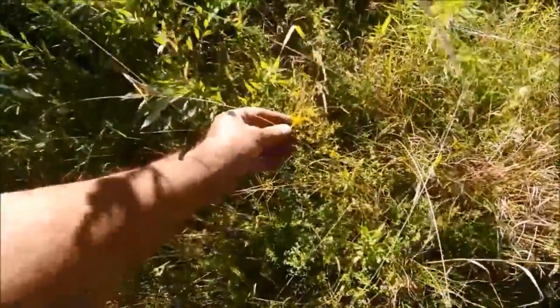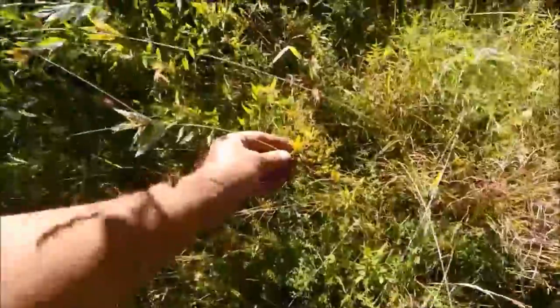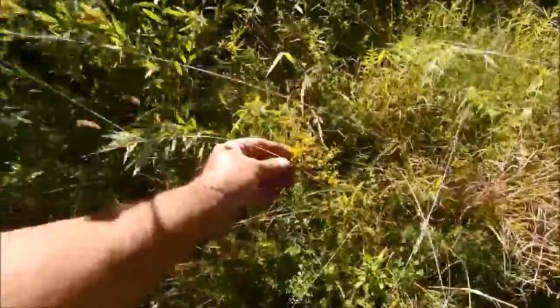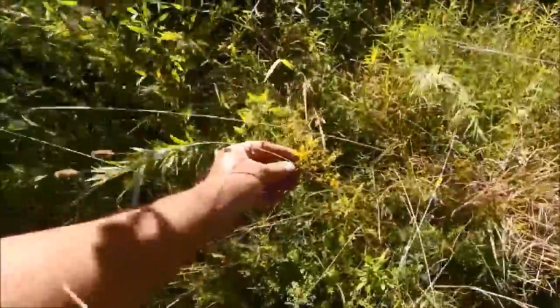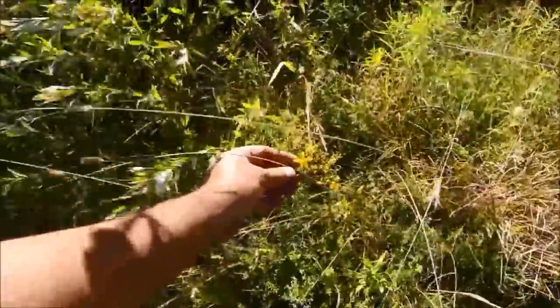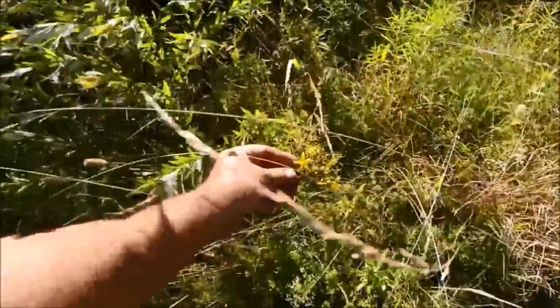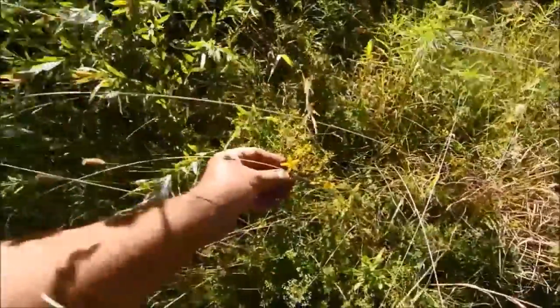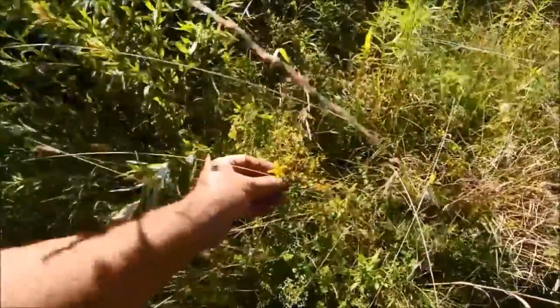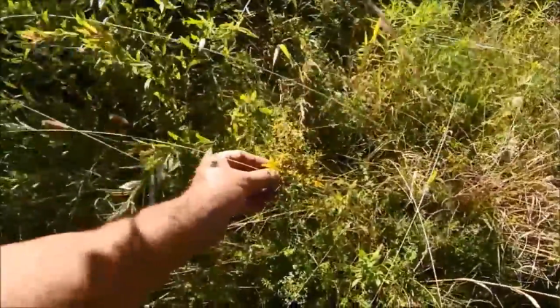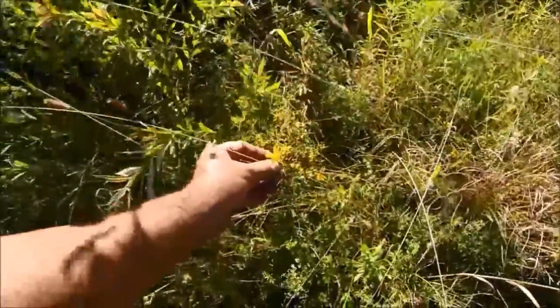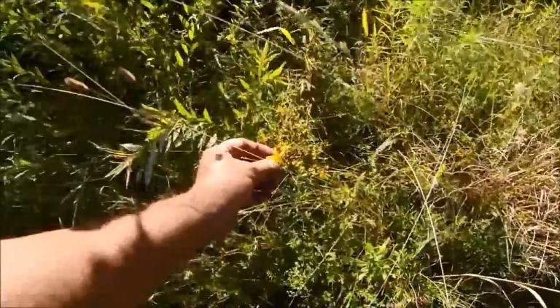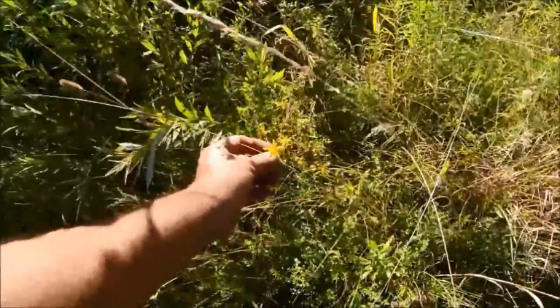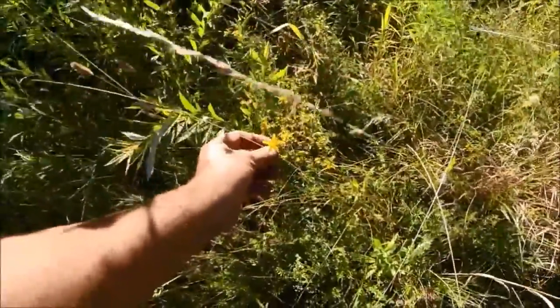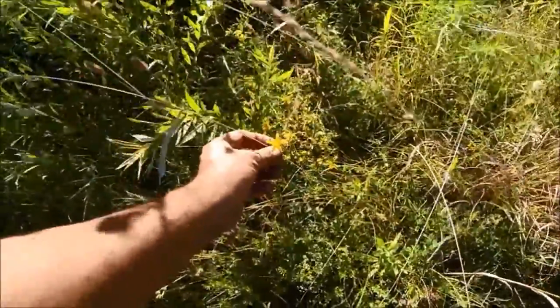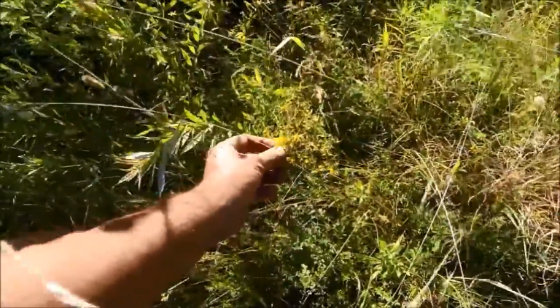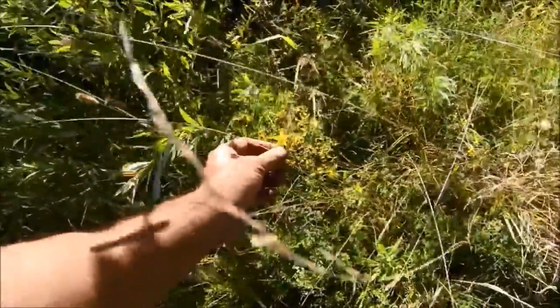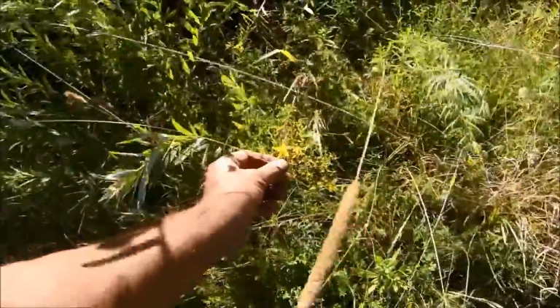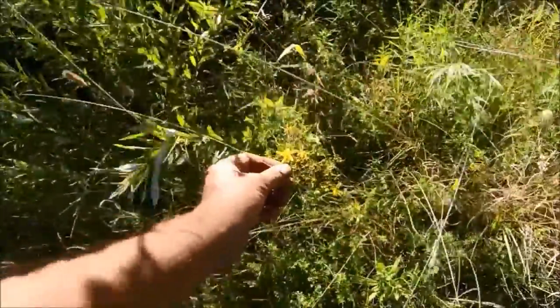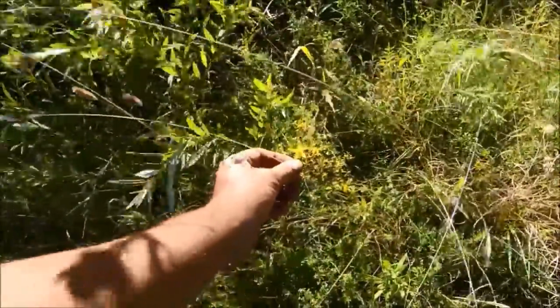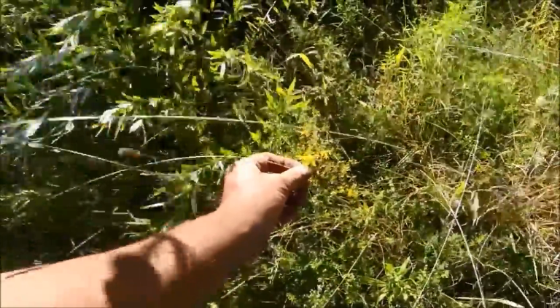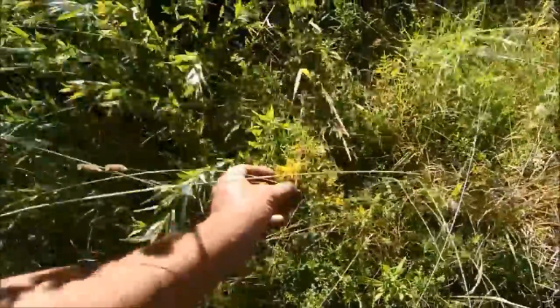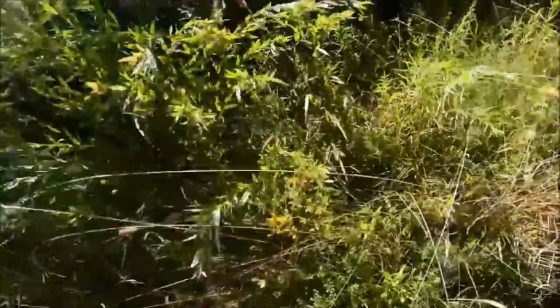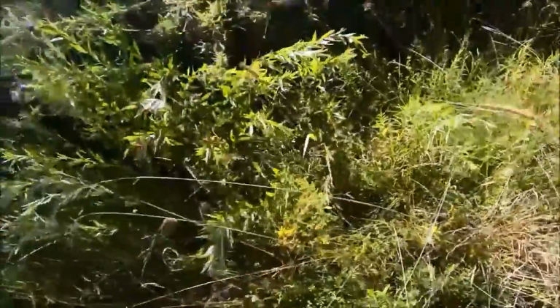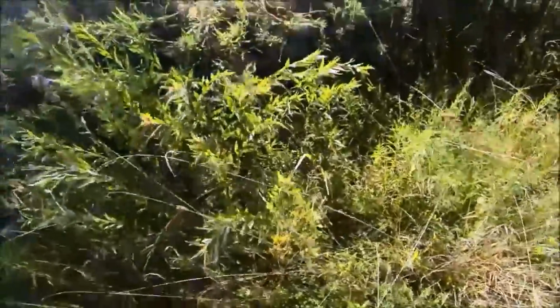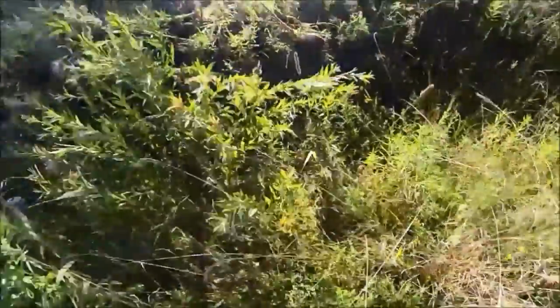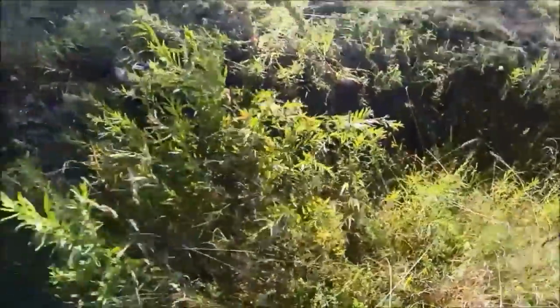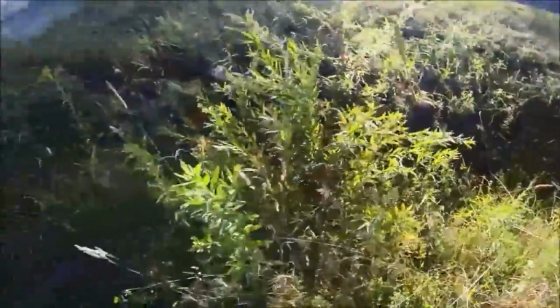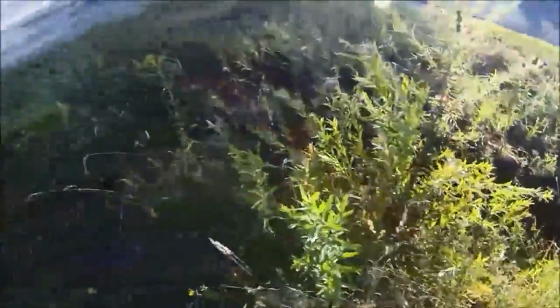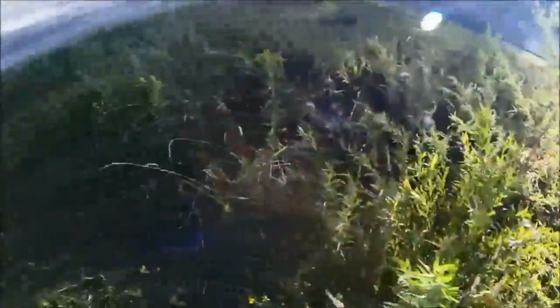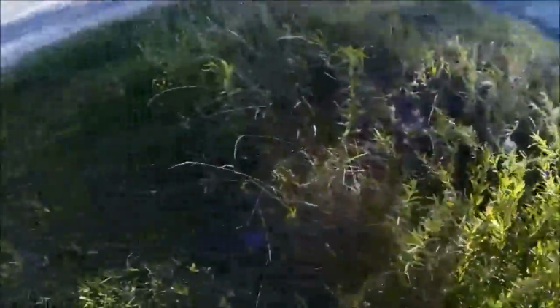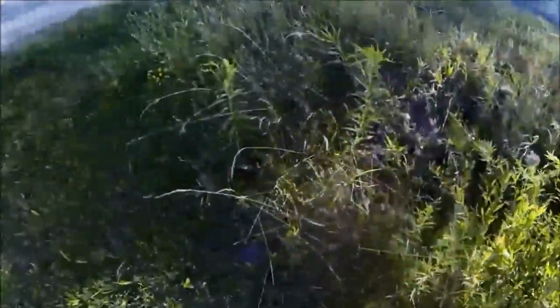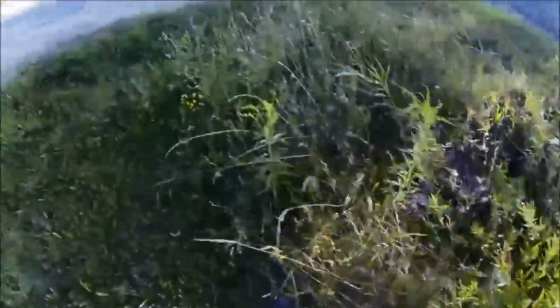That is St. John's Wort. I don't know if they work that or not, but that's what that yellow flower is. That's what they make antidepressant out of.